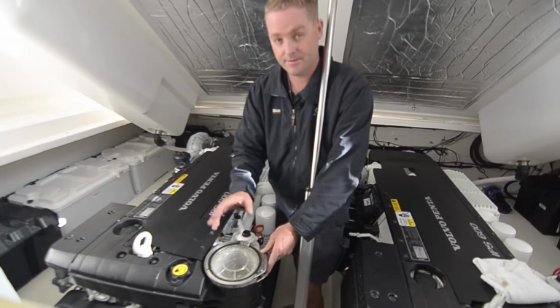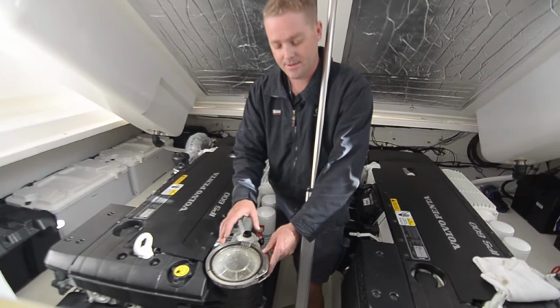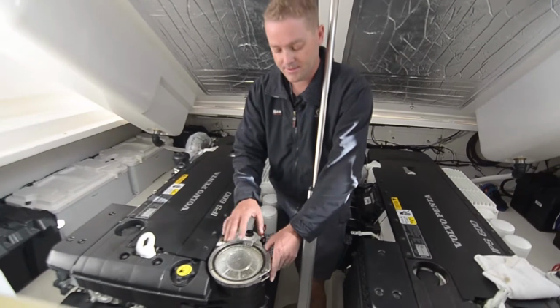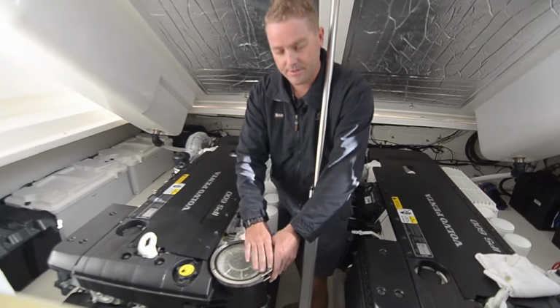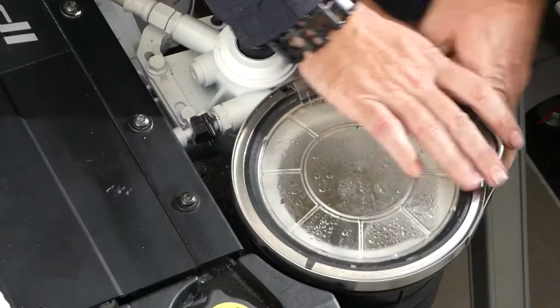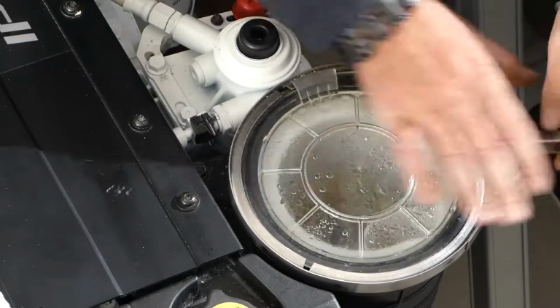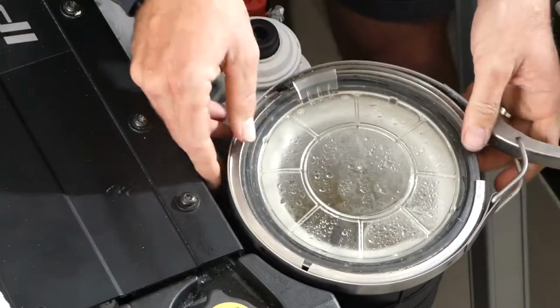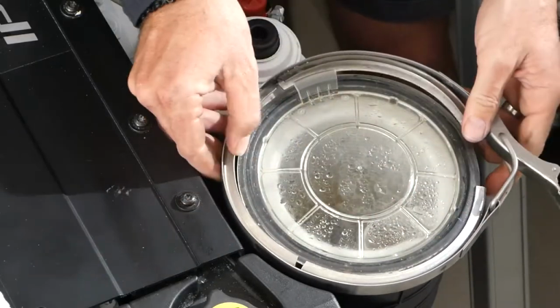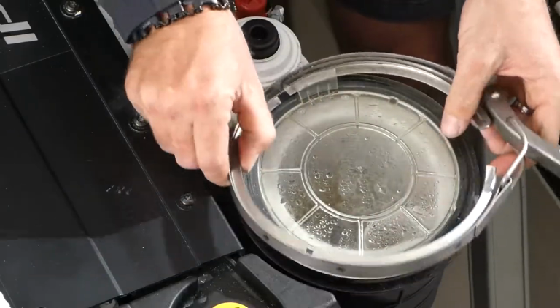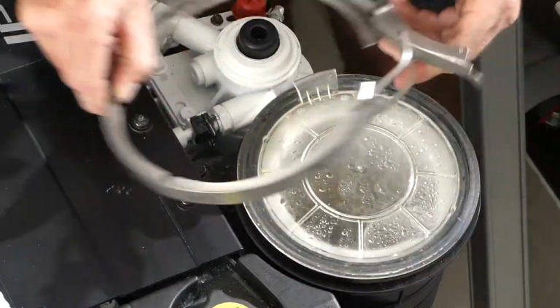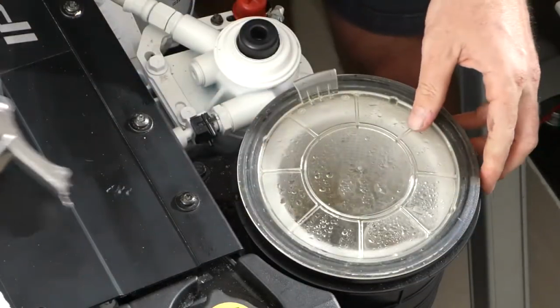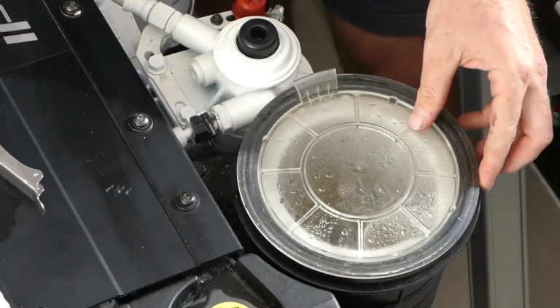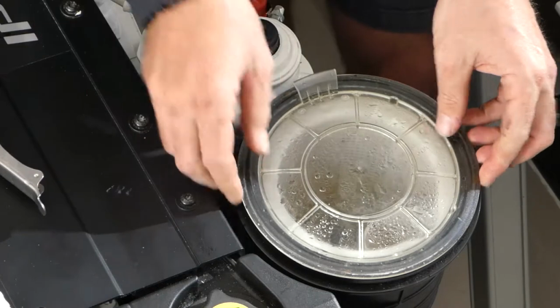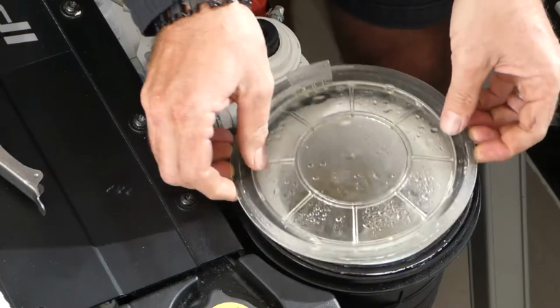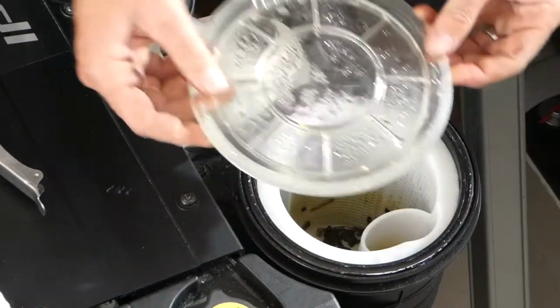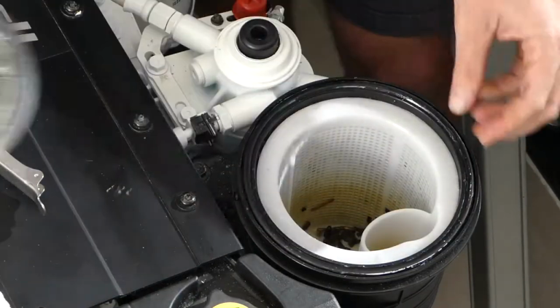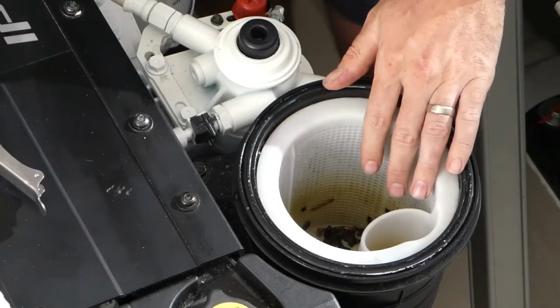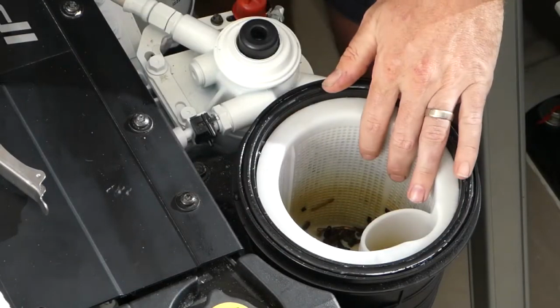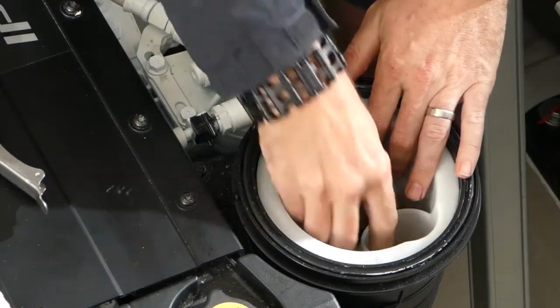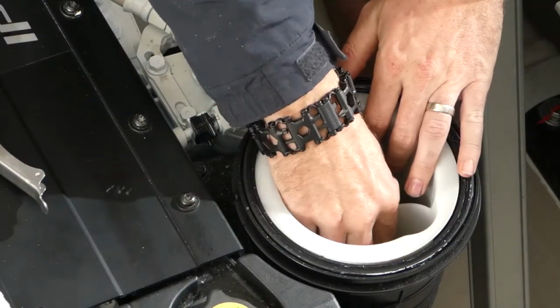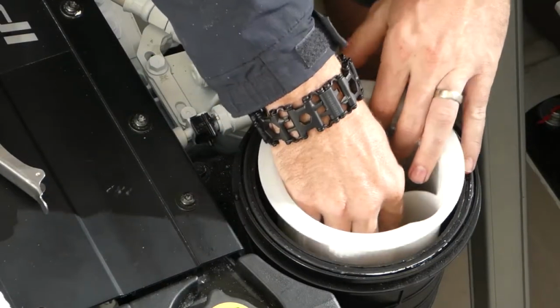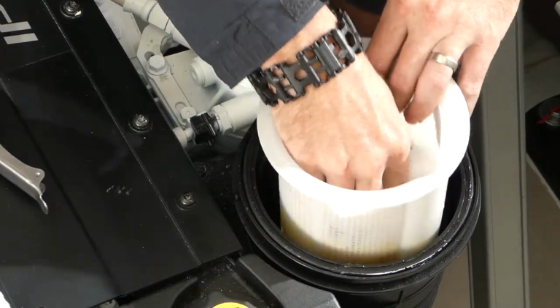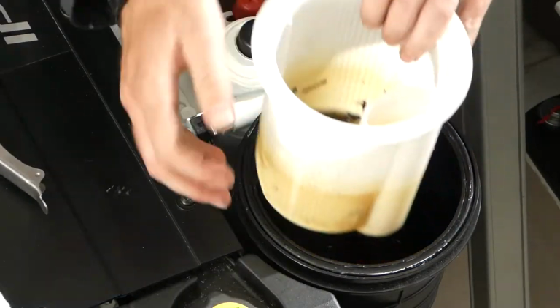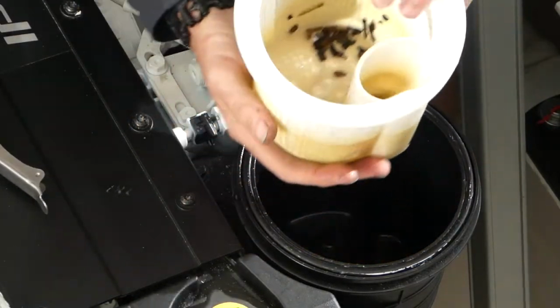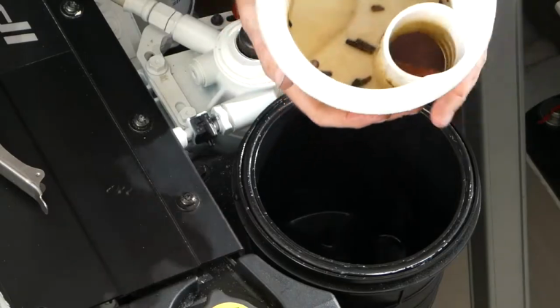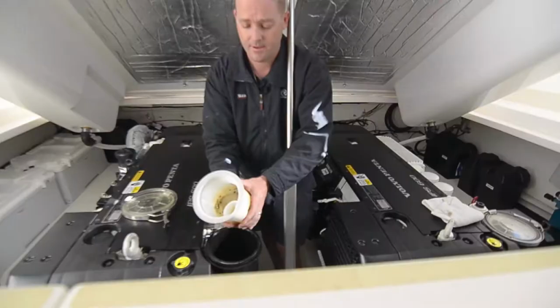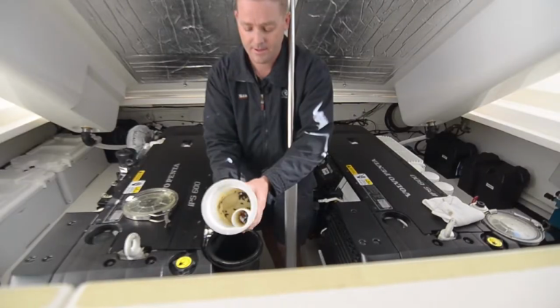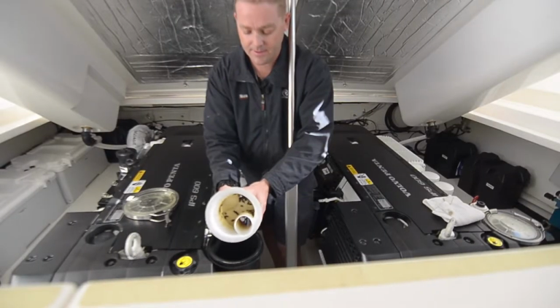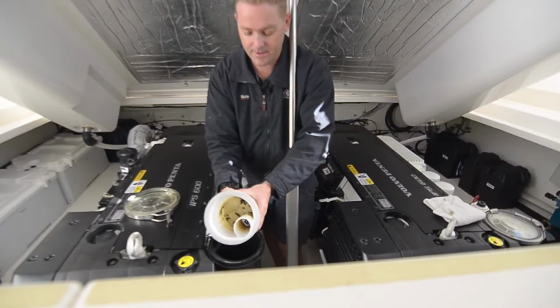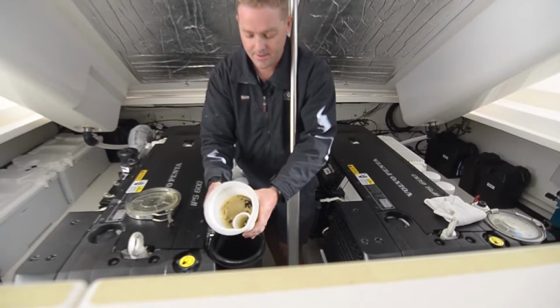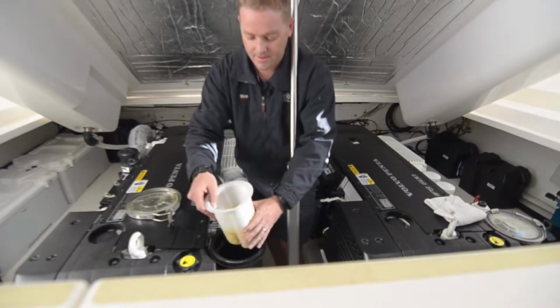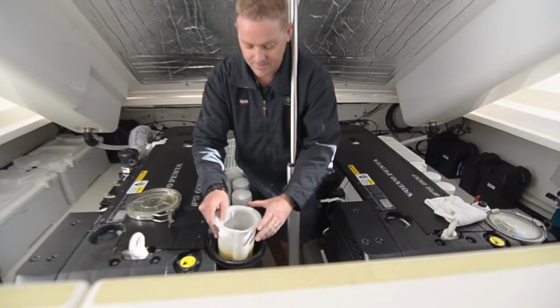To do that you just need to release the buckle on the top to release the clamp. Pull the lid off. Make sure you don't lose any seals. Pull the strainer out. Clean it out as required and then refit.